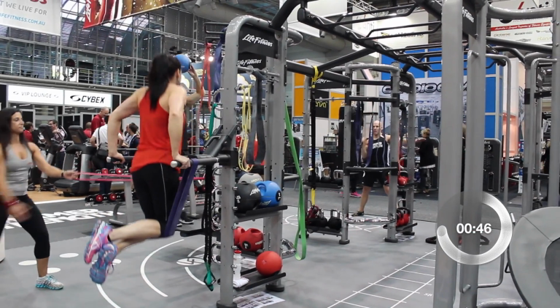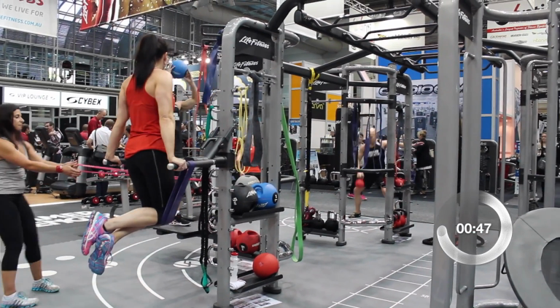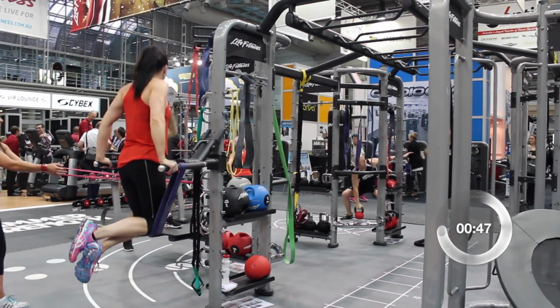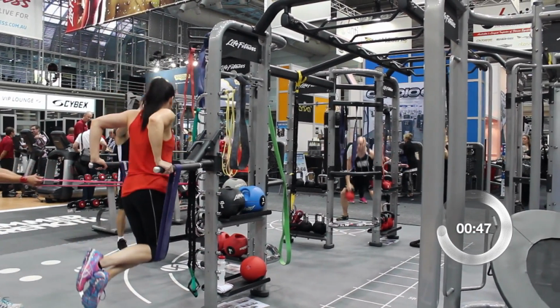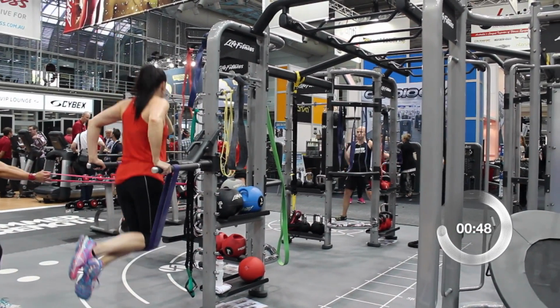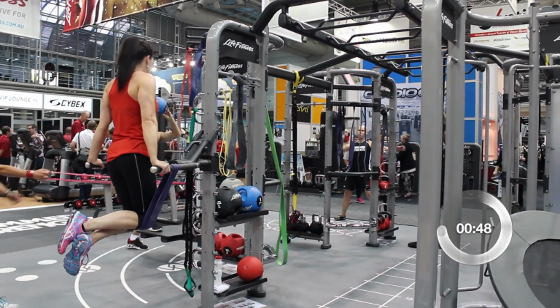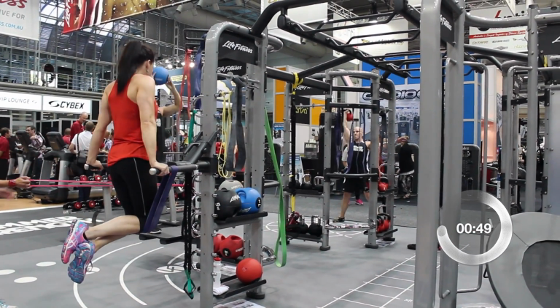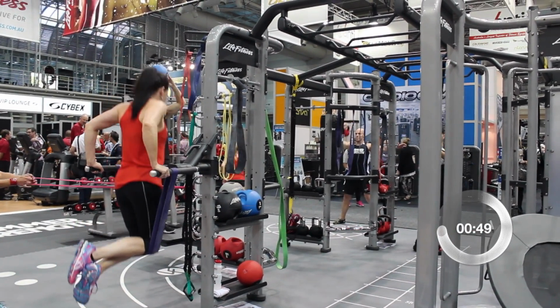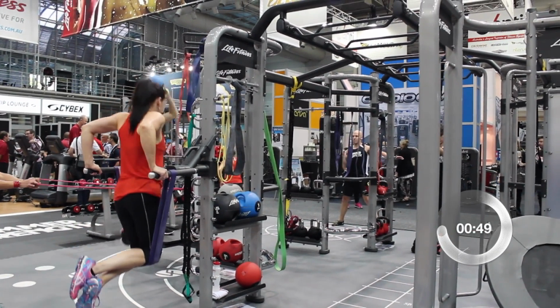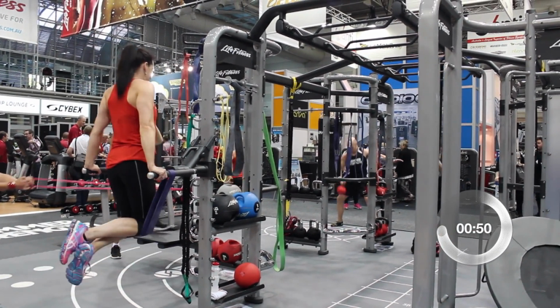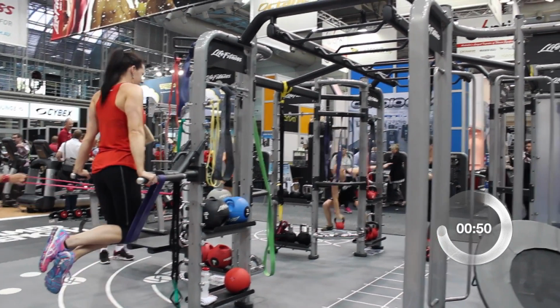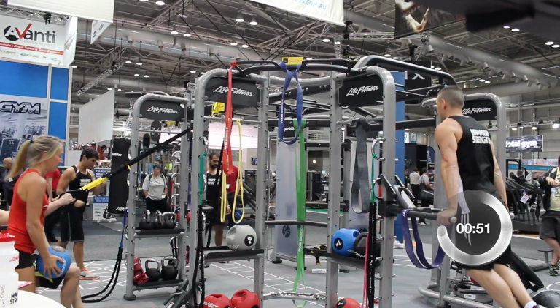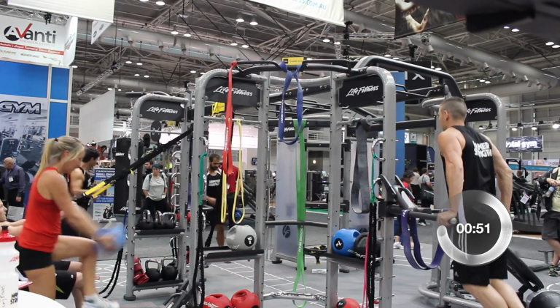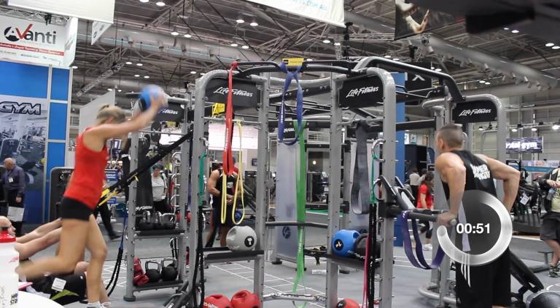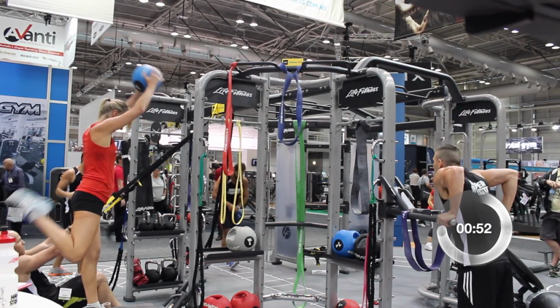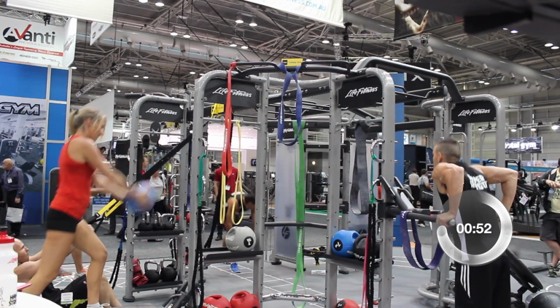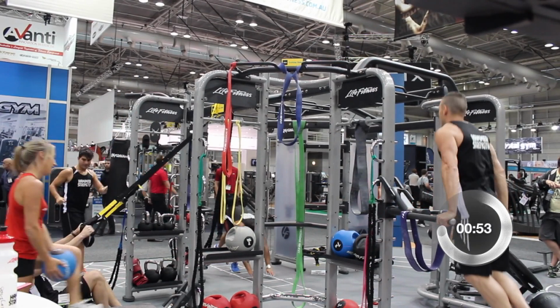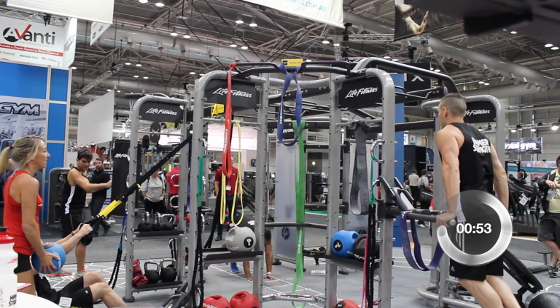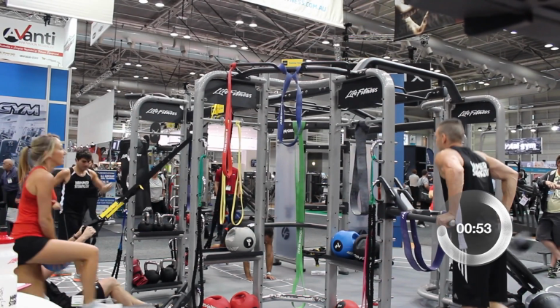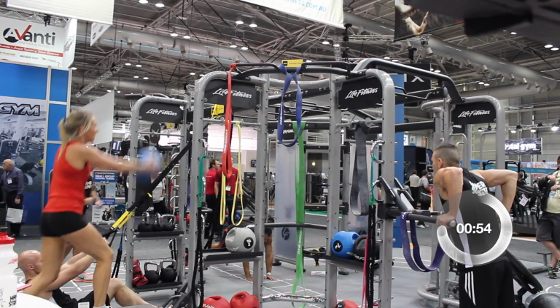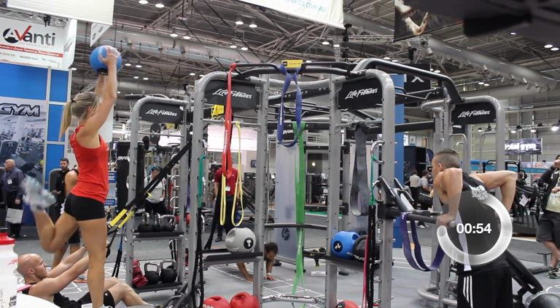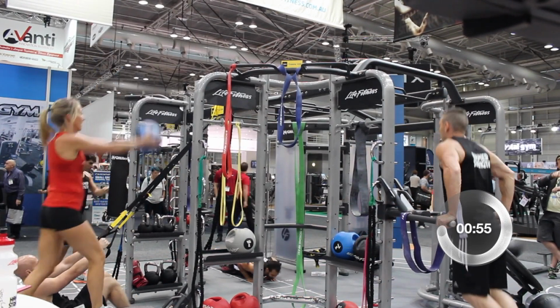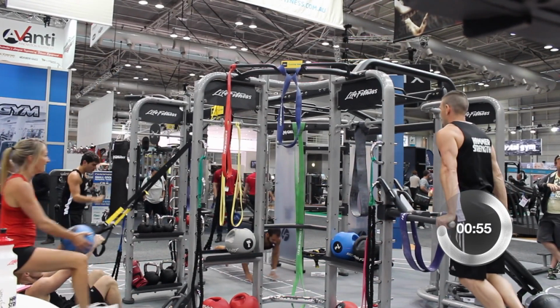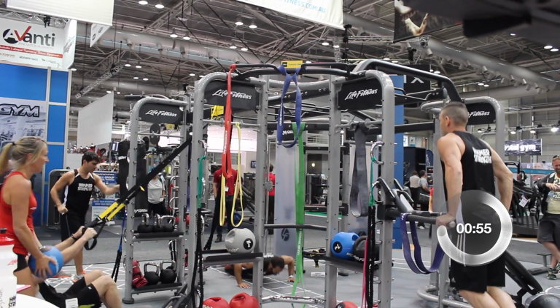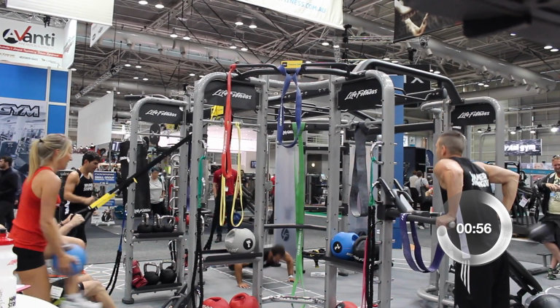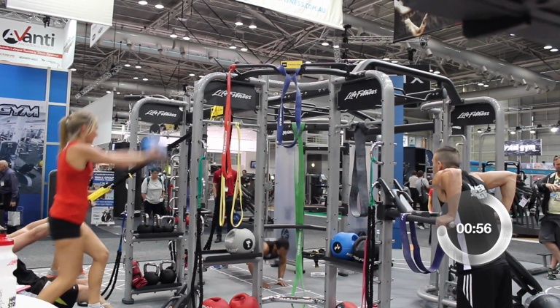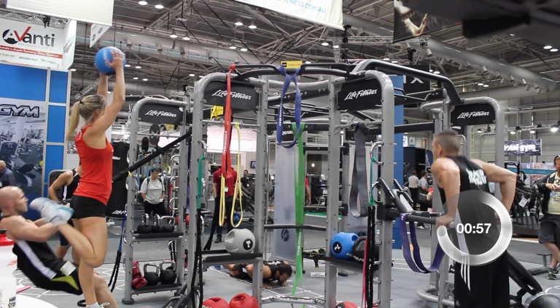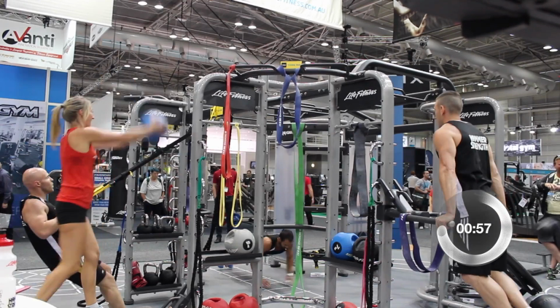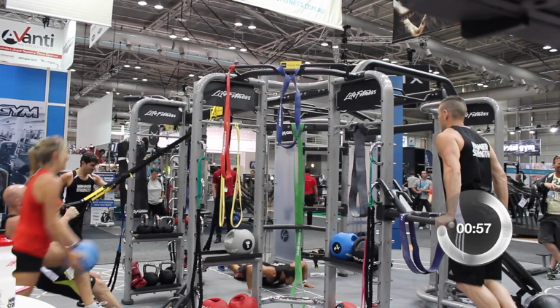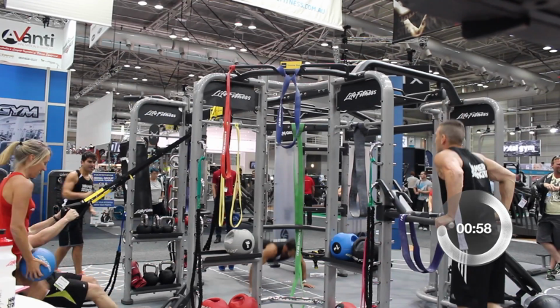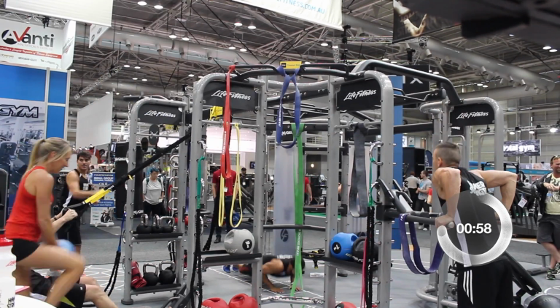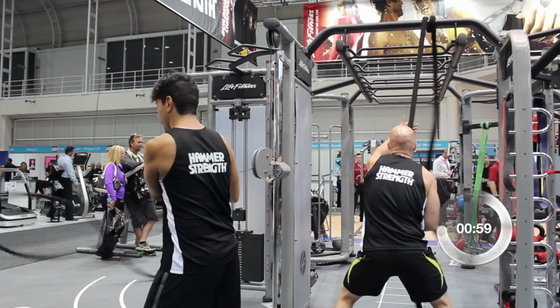It really helps with that functional training aspect. Life Fitness pride themselves on the design of their units, and they try to make them suit and fit into any health club, whatever the style — and certainly with those units they've done the same.